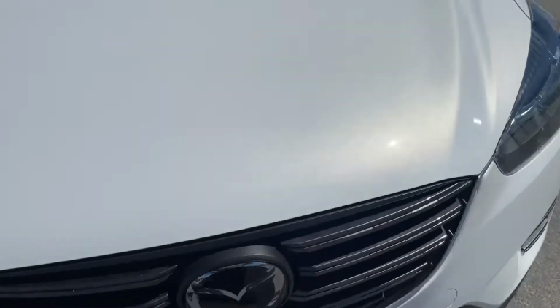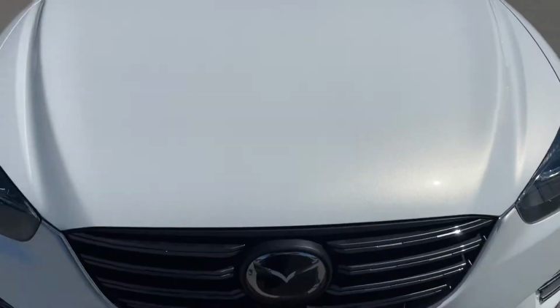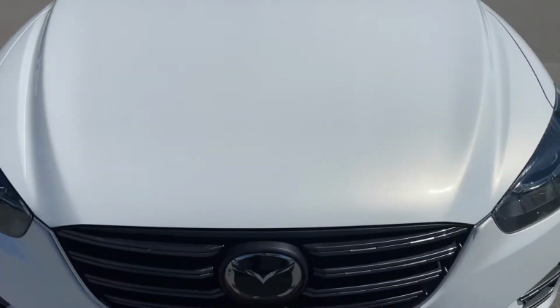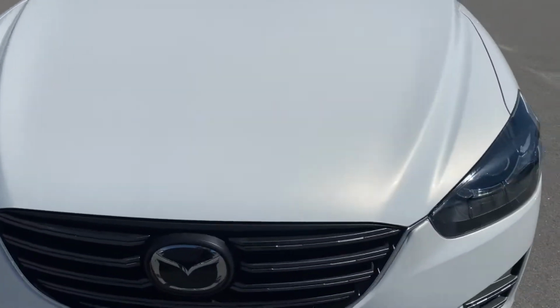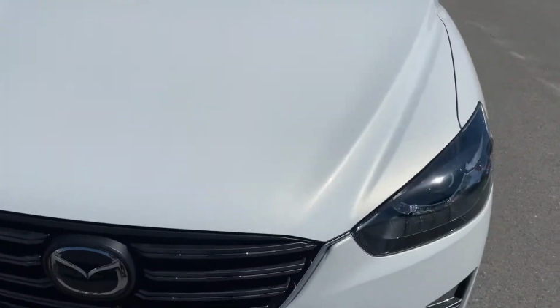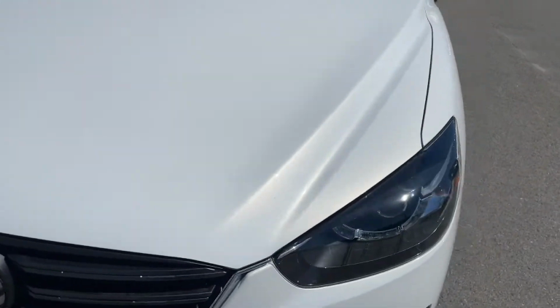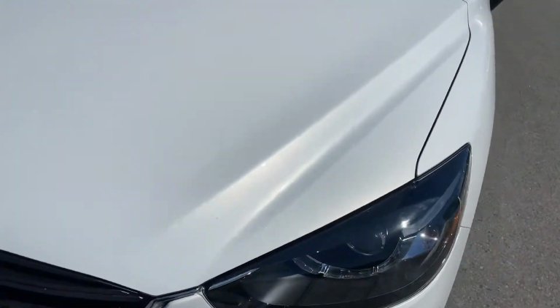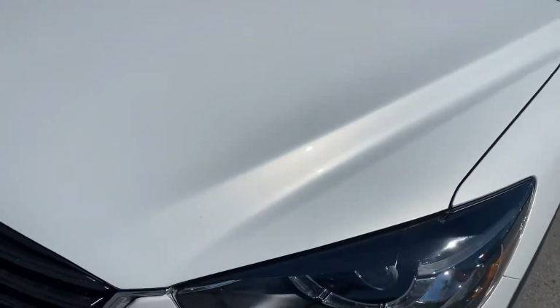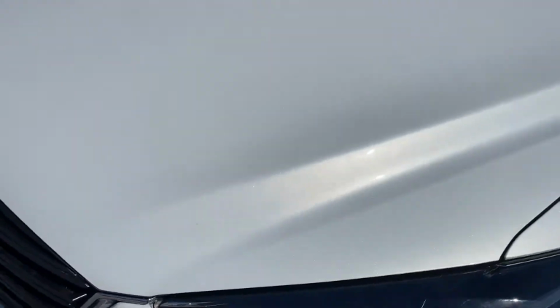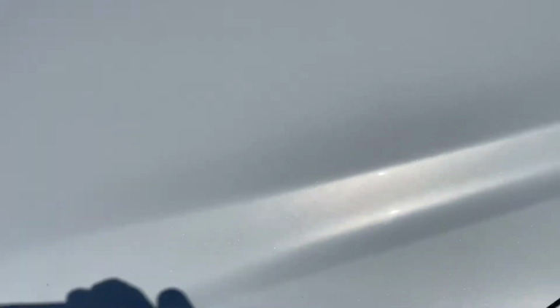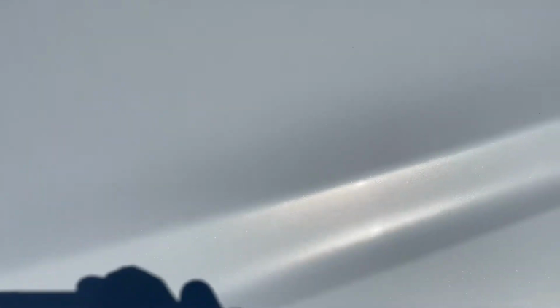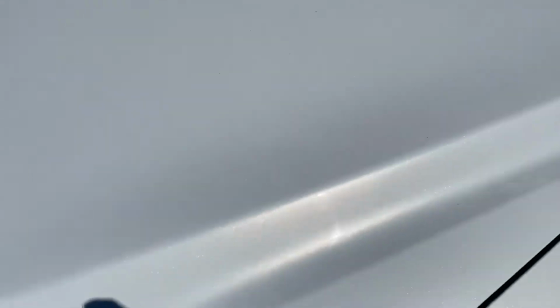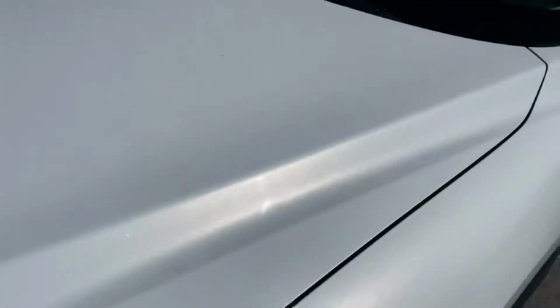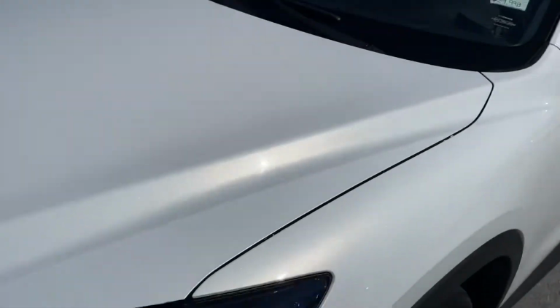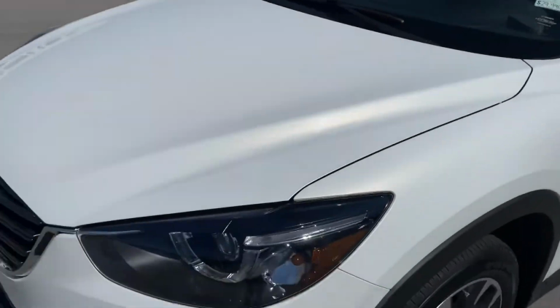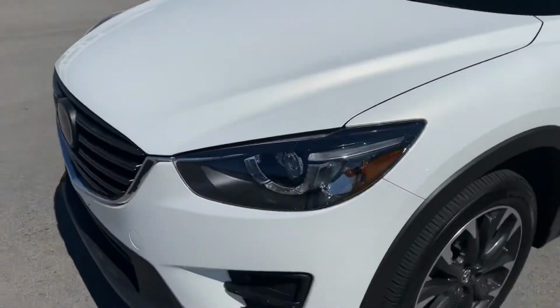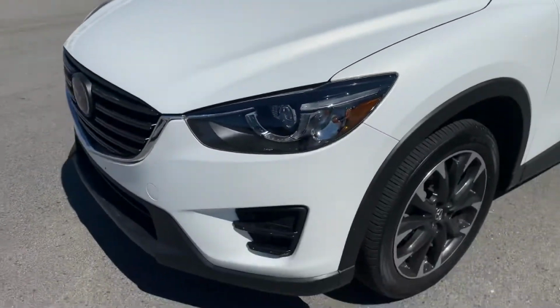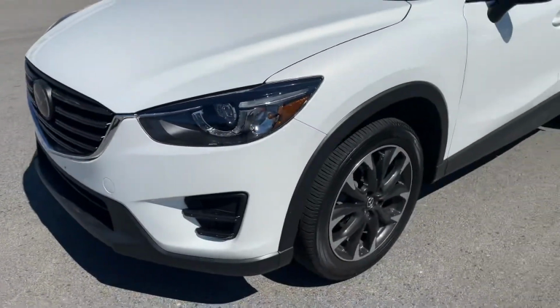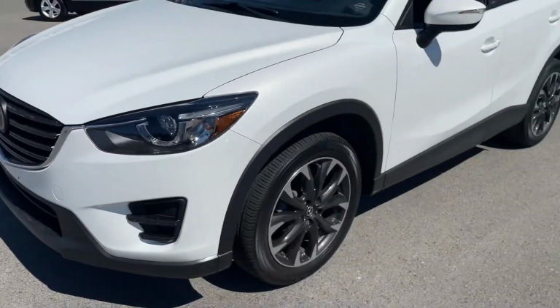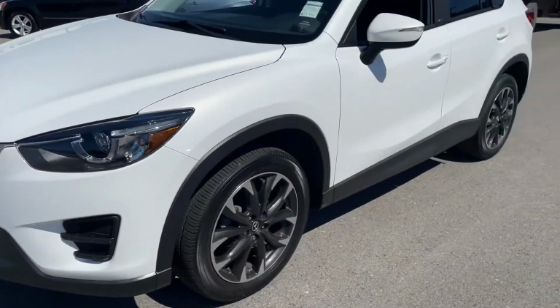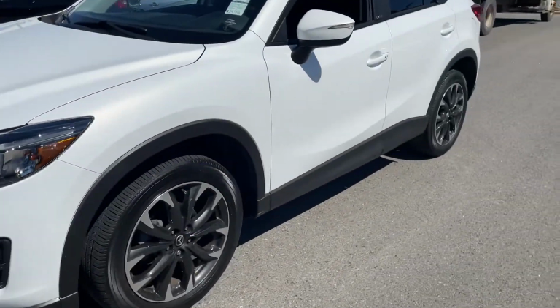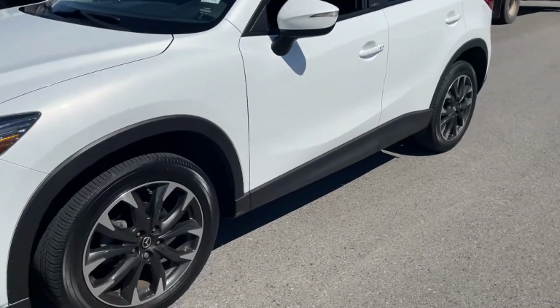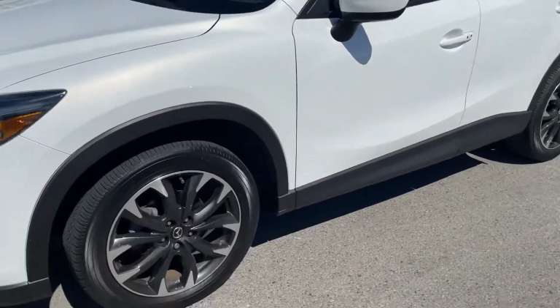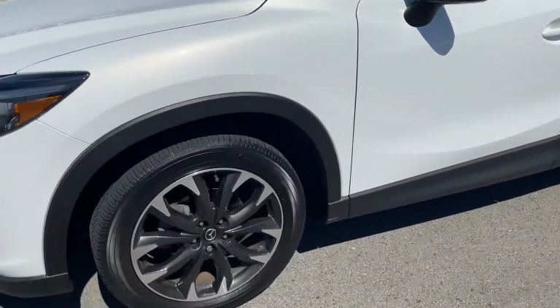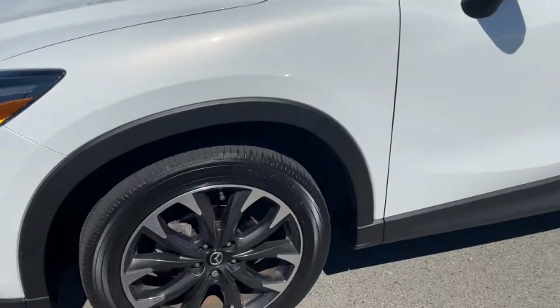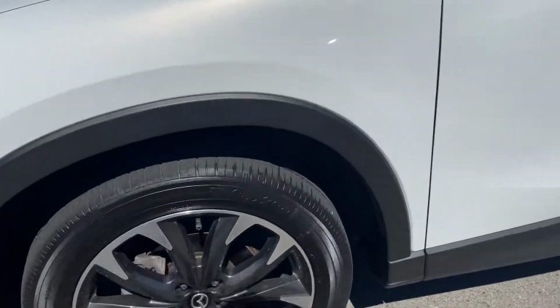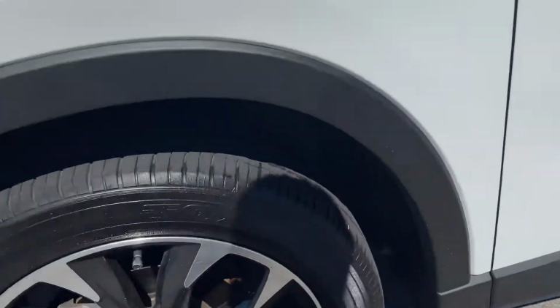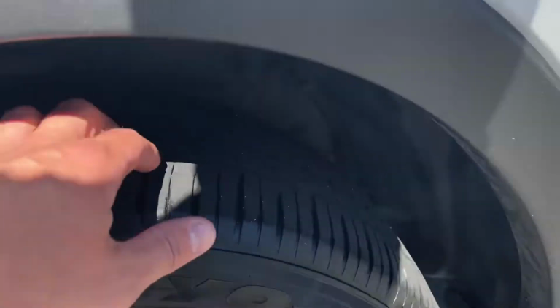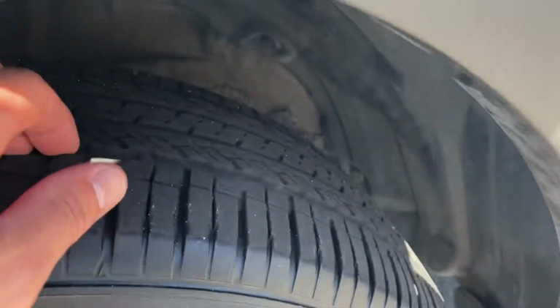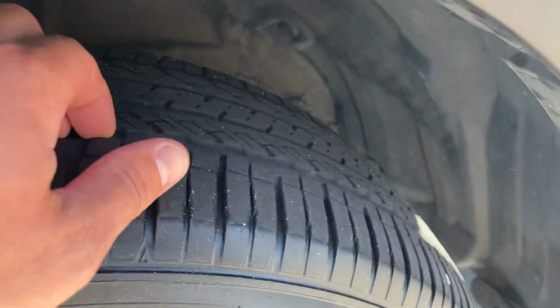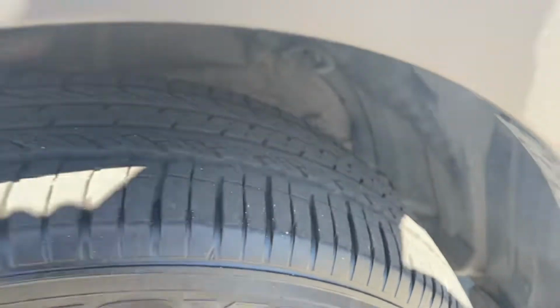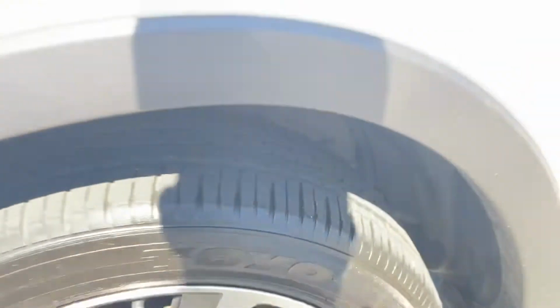So this is pearl — white pearl with lots of glitter there. Tires have lots of tread on them.